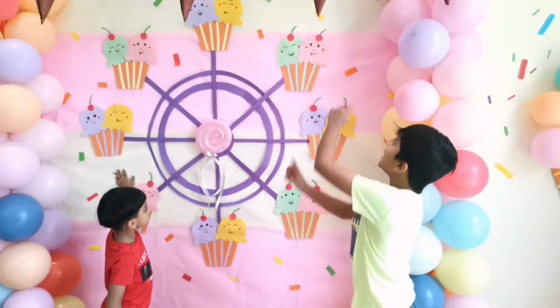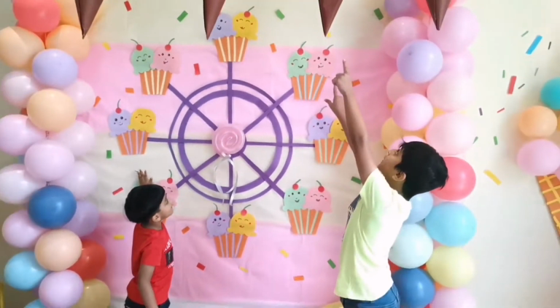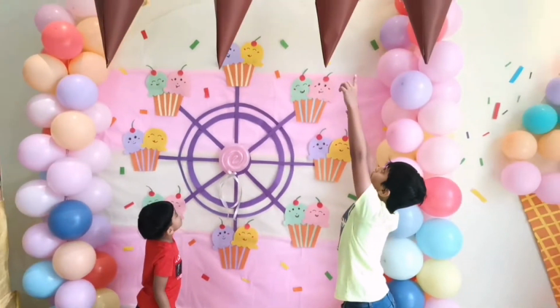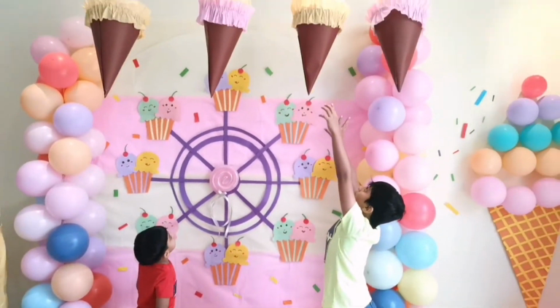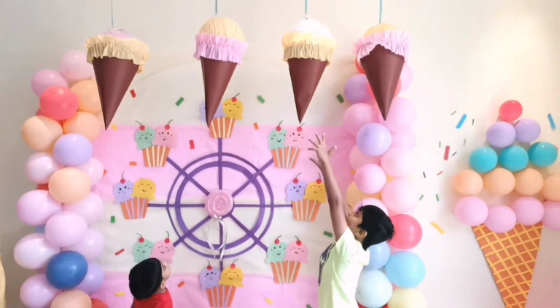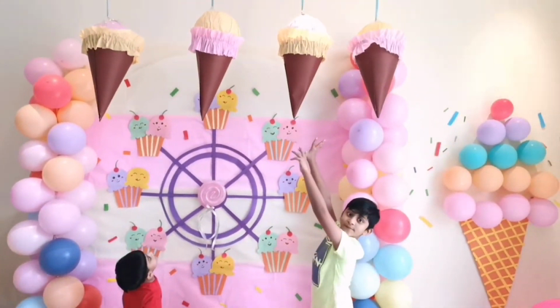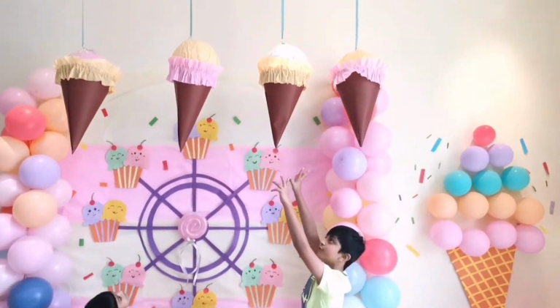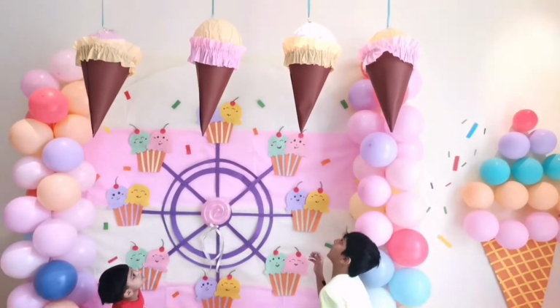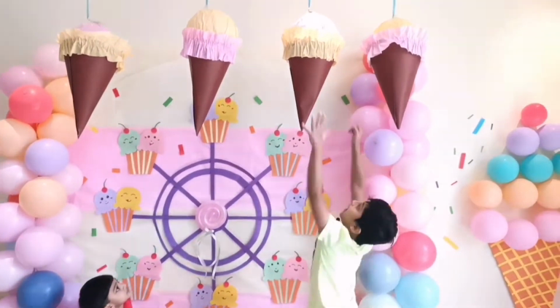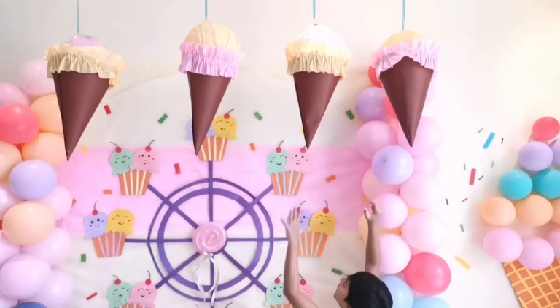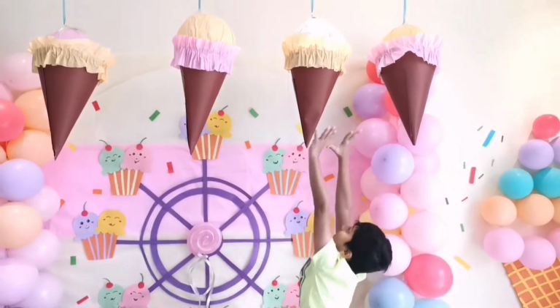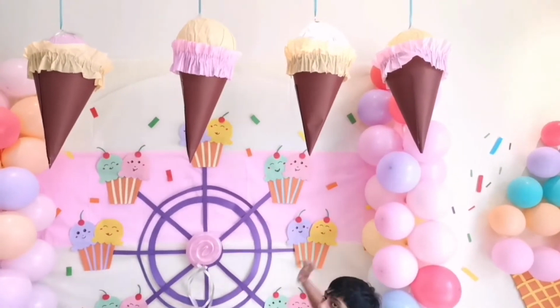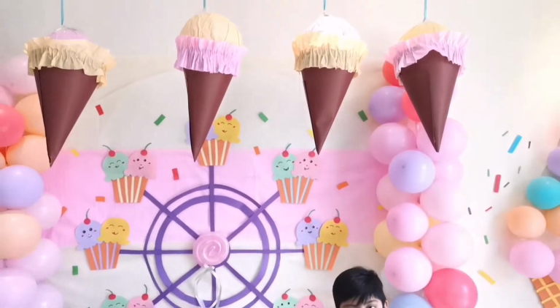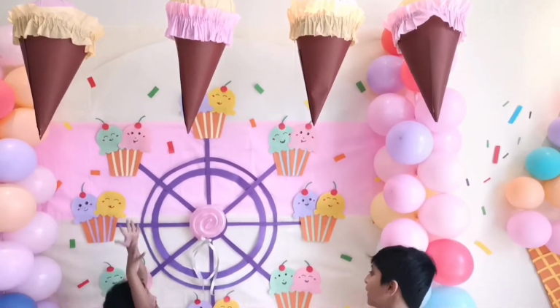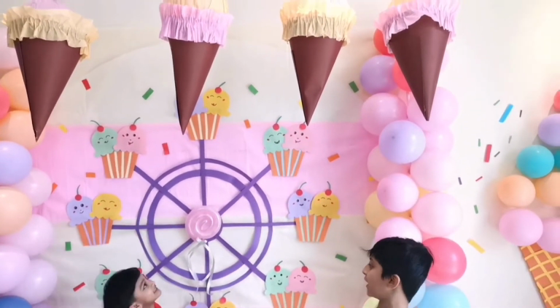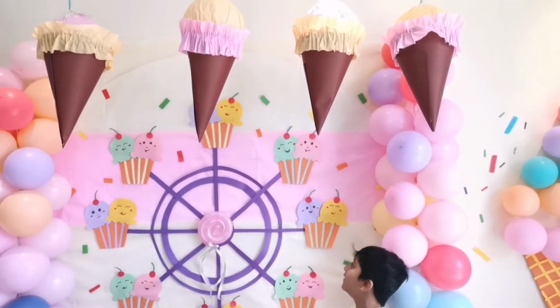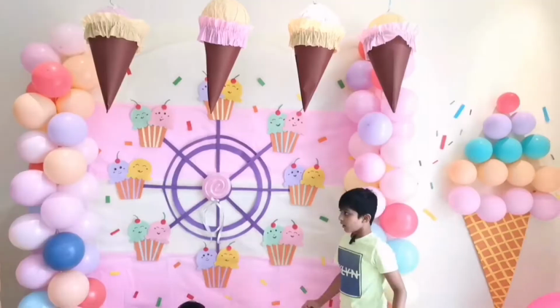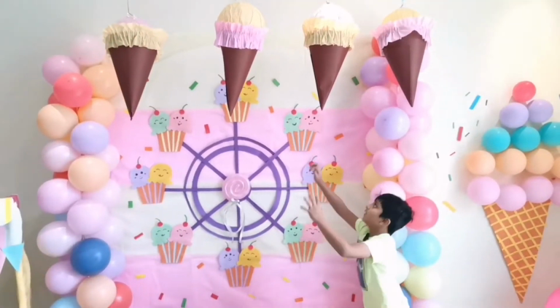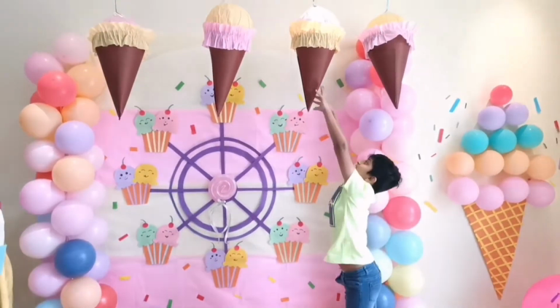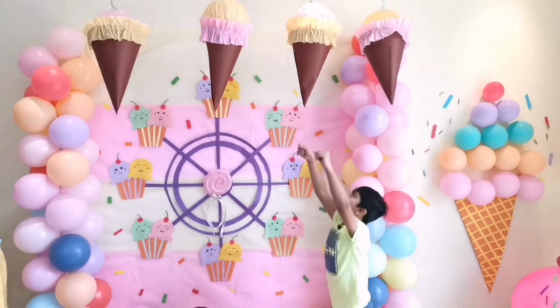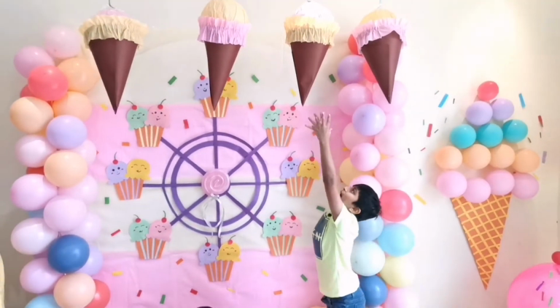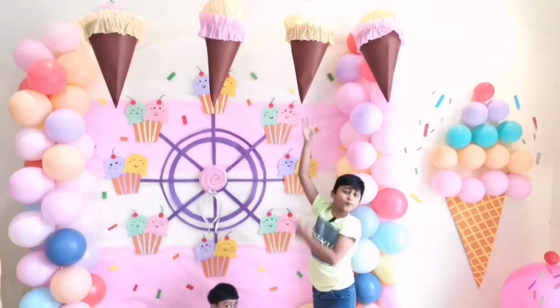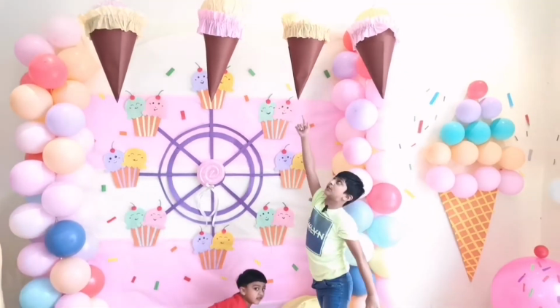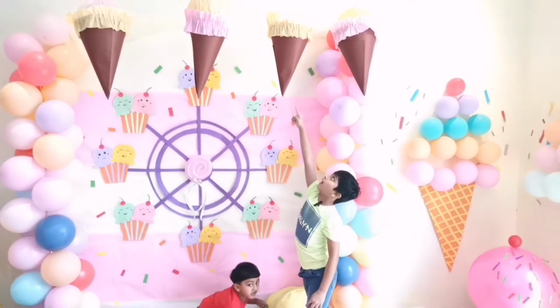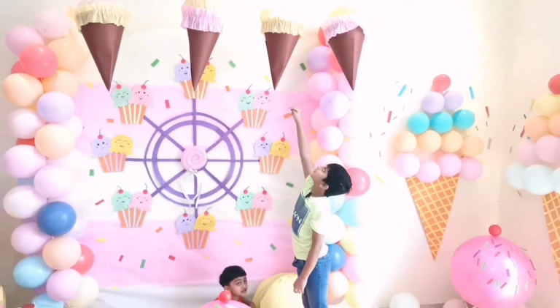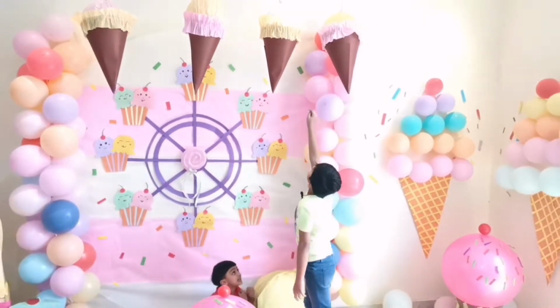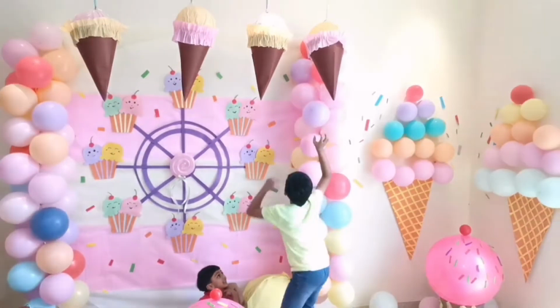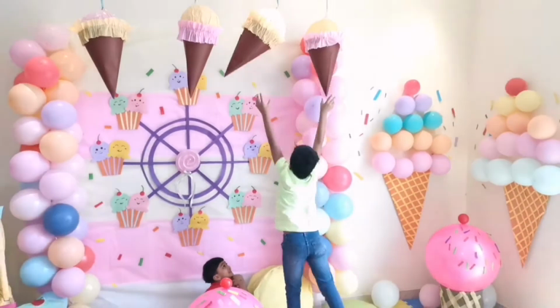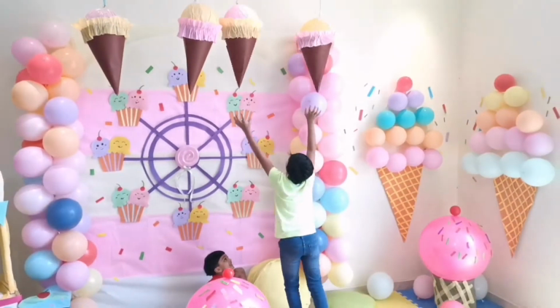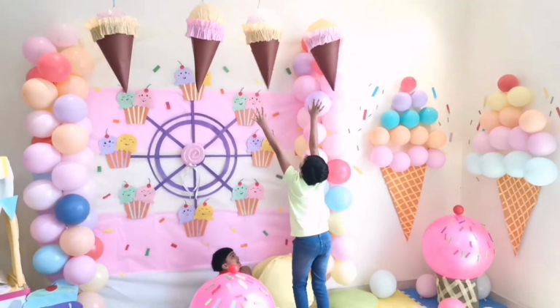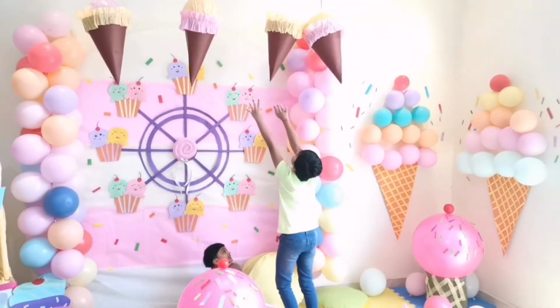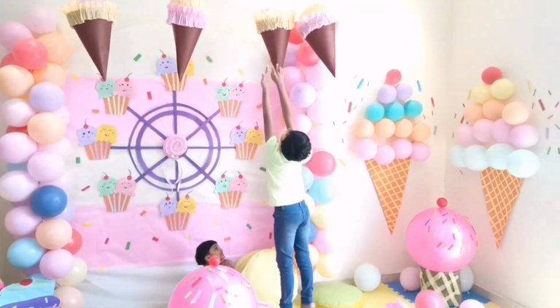Hey, look at these big ice creams — it's perfect! I can't reach it, I can't reach the big ice cream!